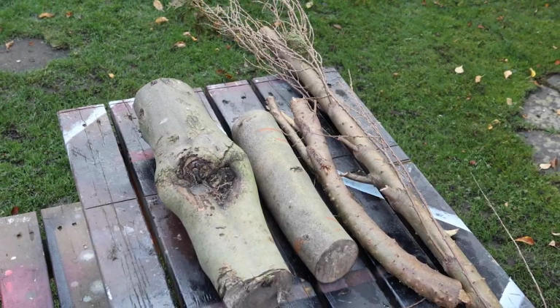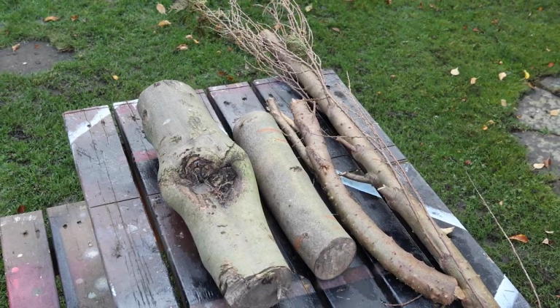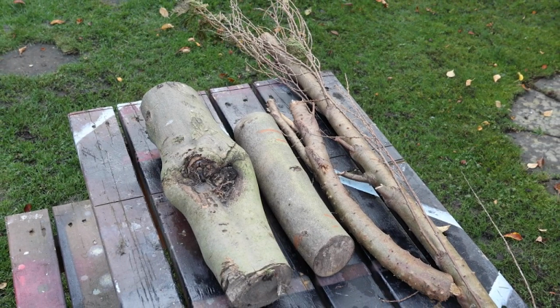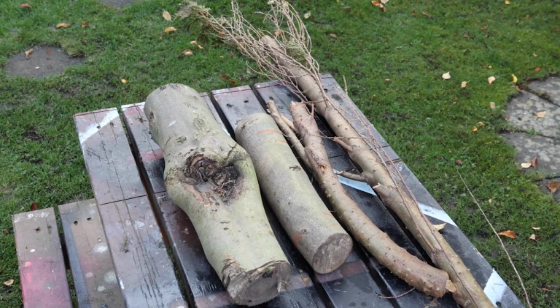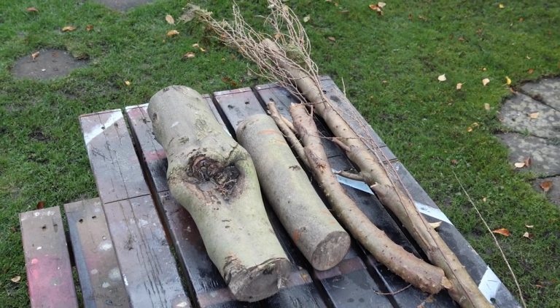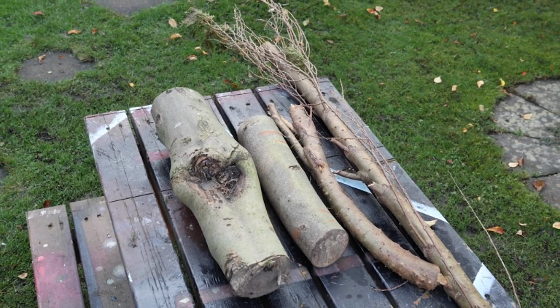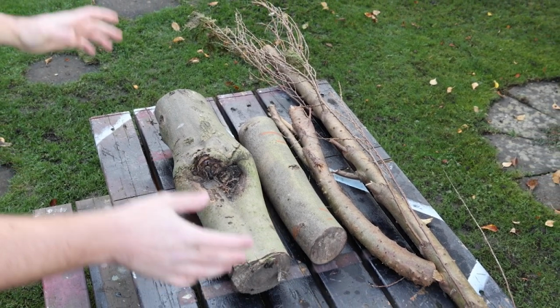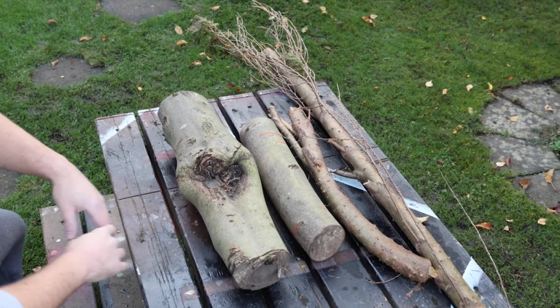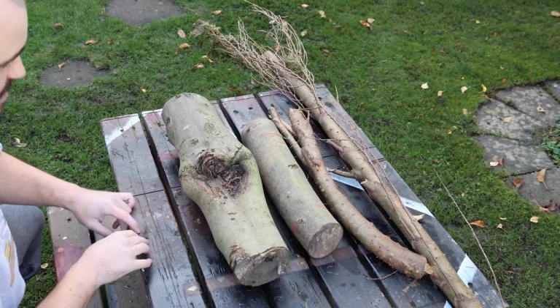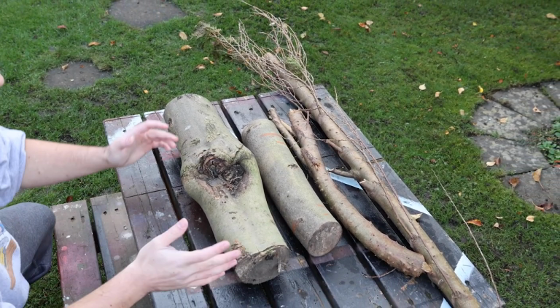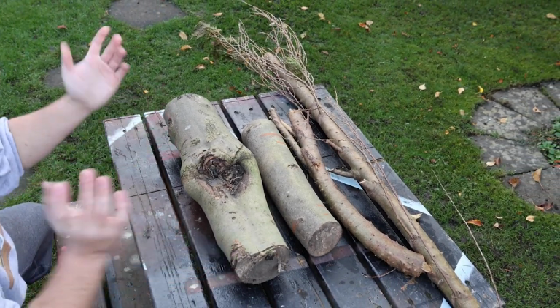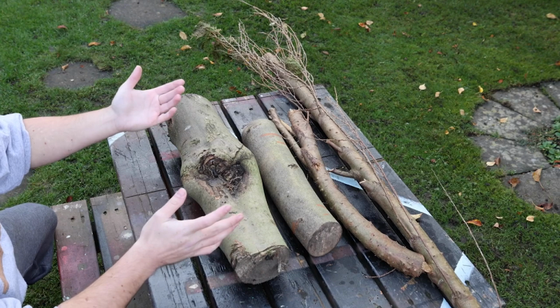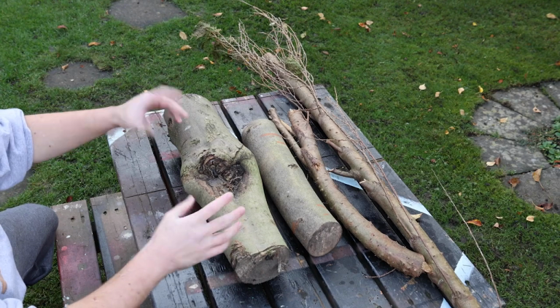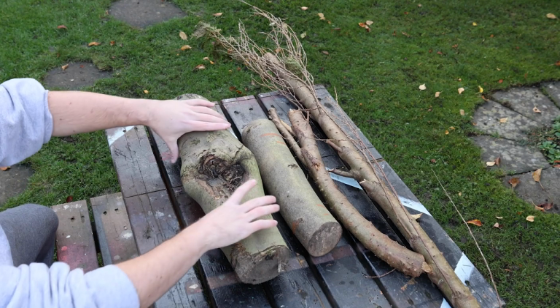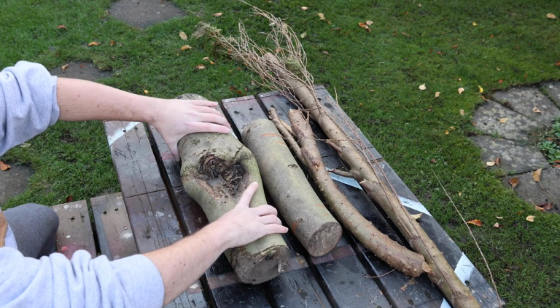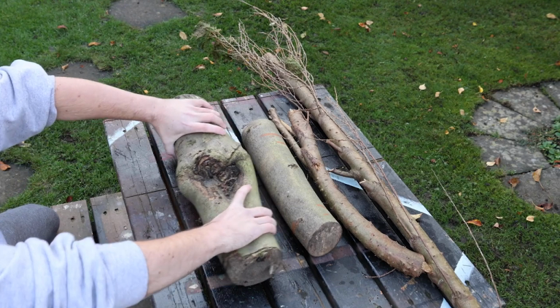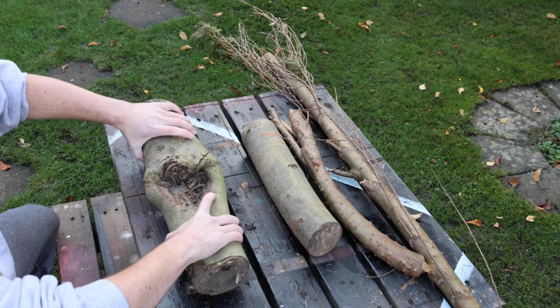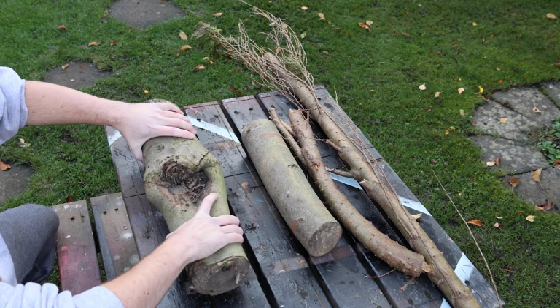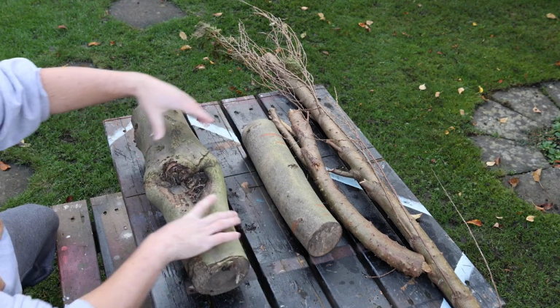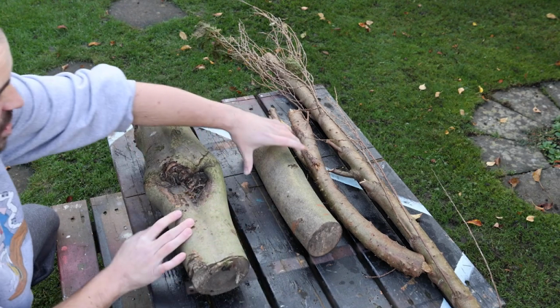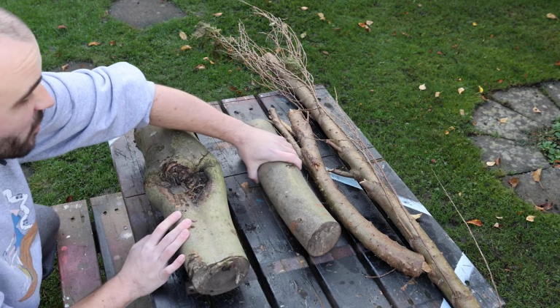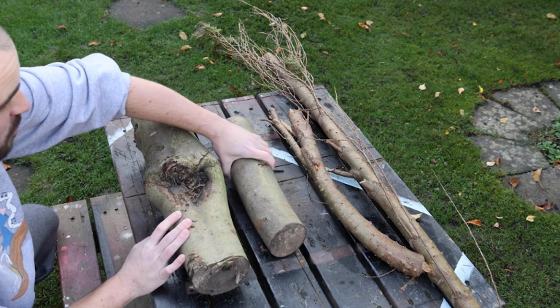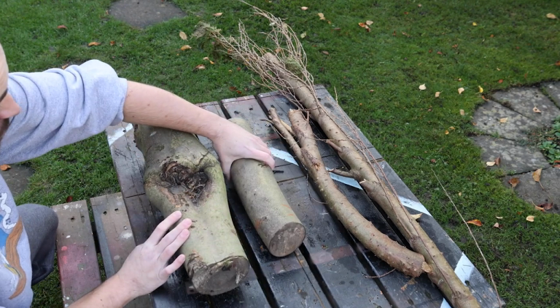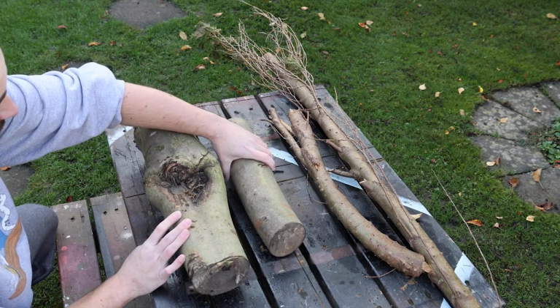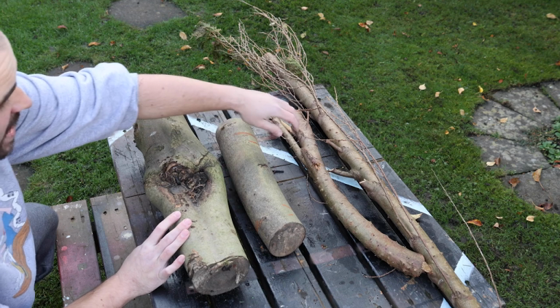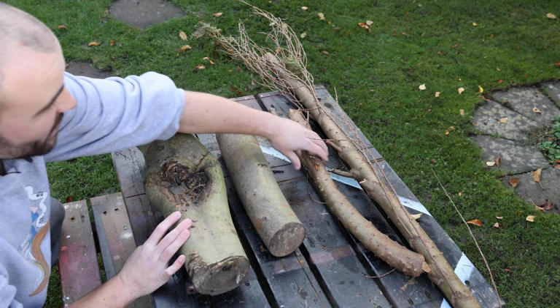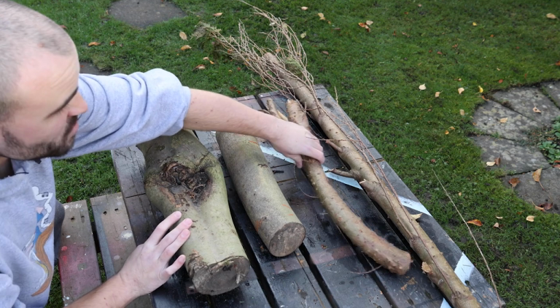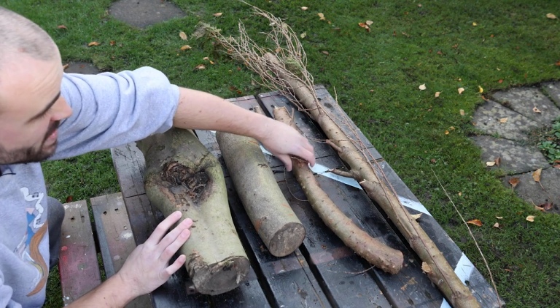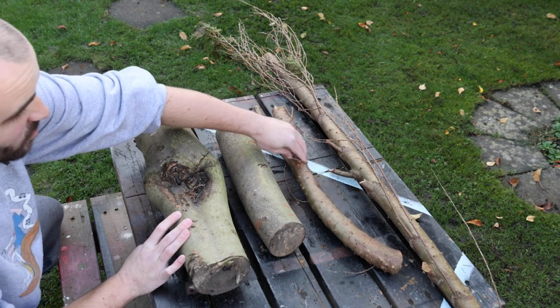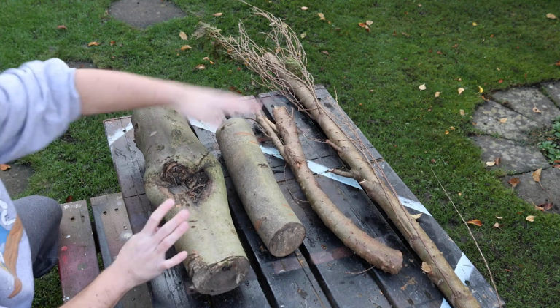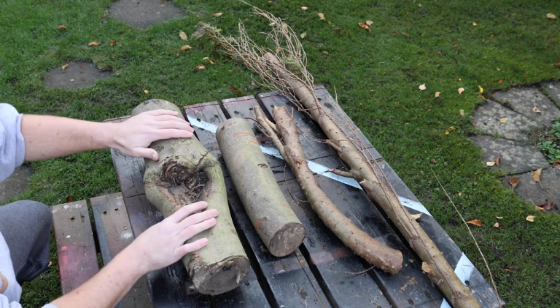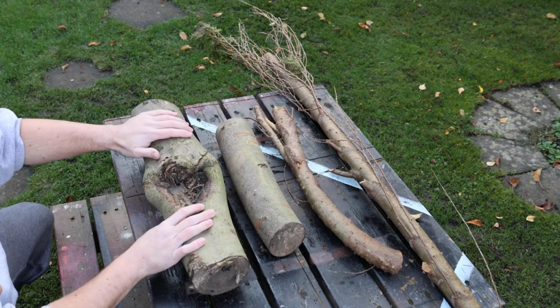Not all logs are the same — they're all different shapes and sizes. Essentially what you need is a big log for the body, a slightly smaller log for the head, and then some smaller still logs that we can turn into legs.